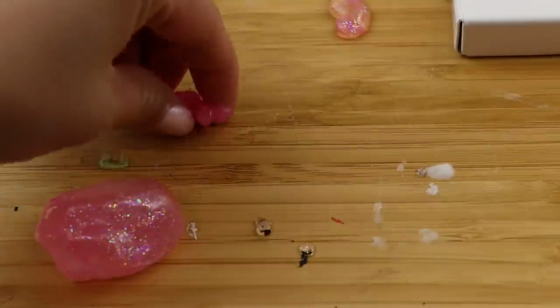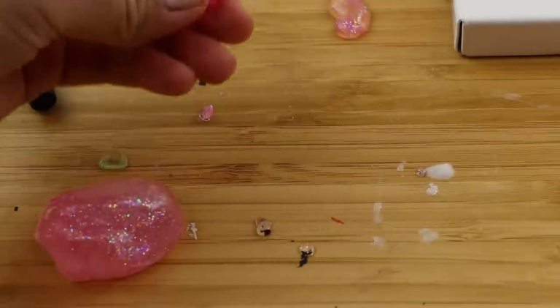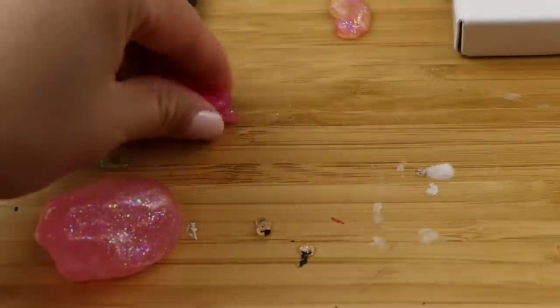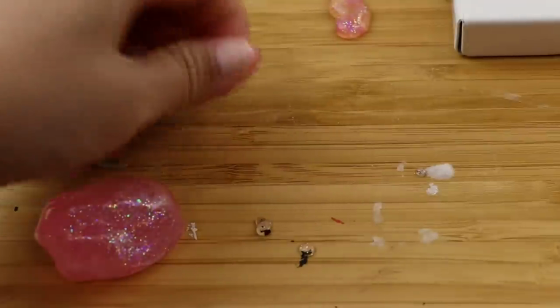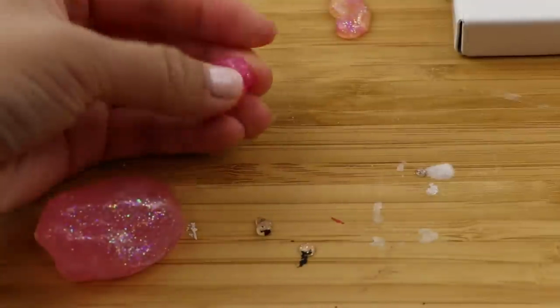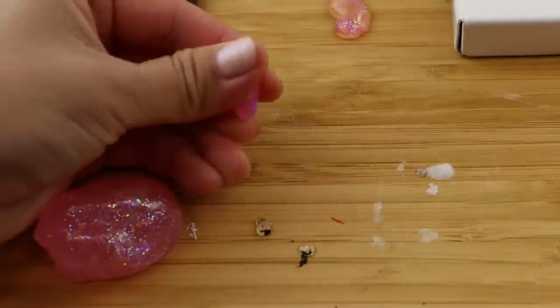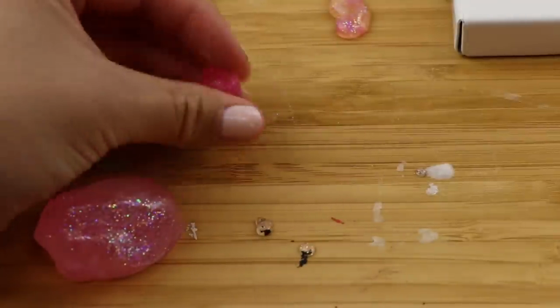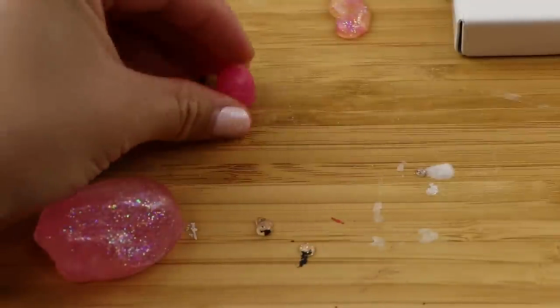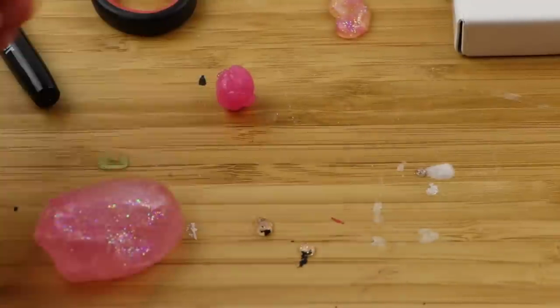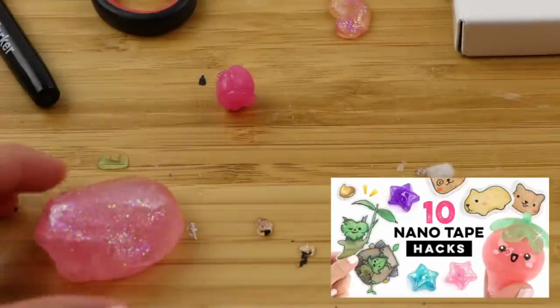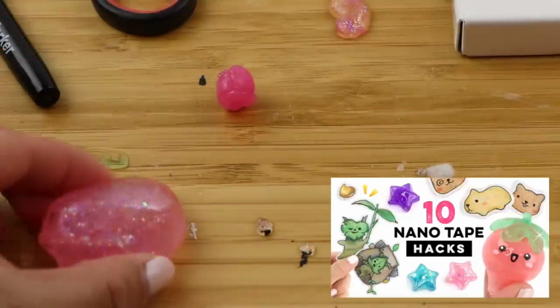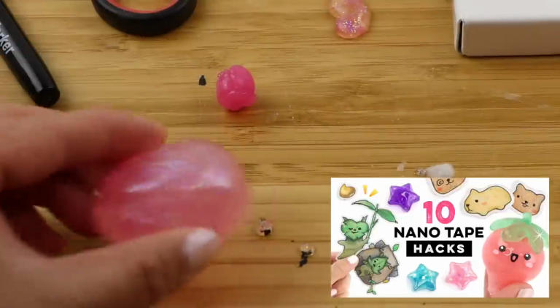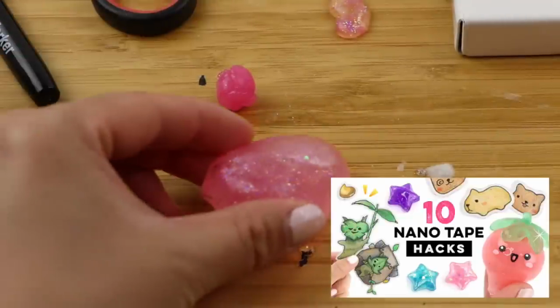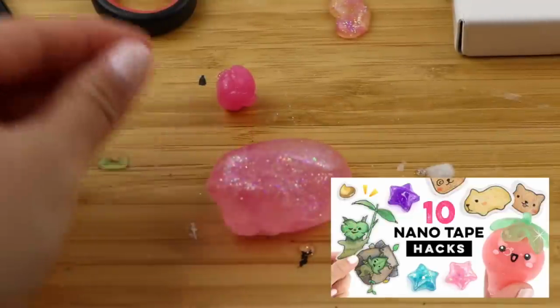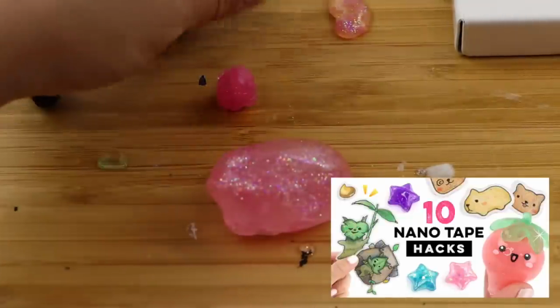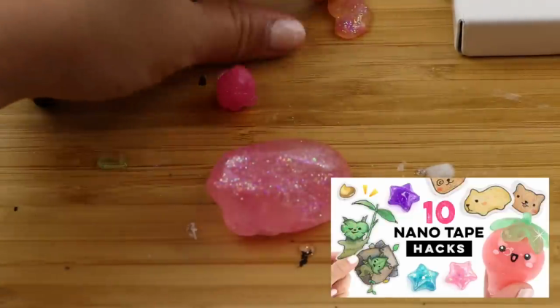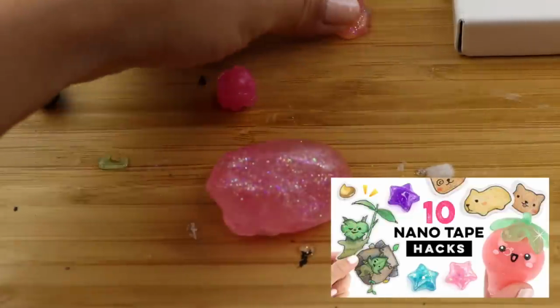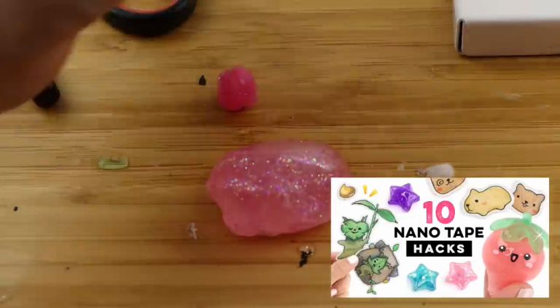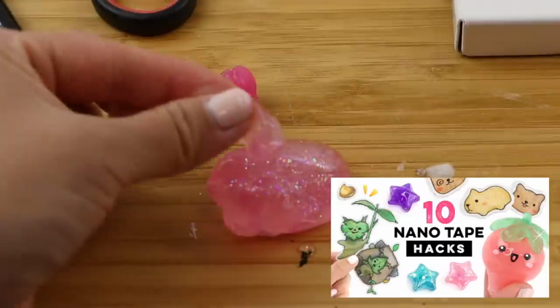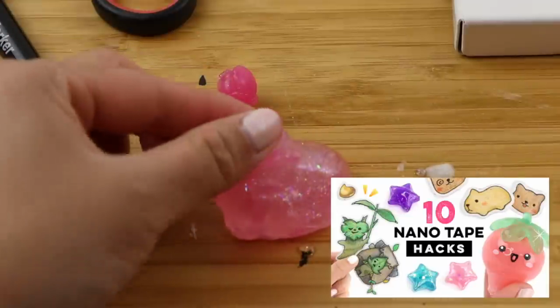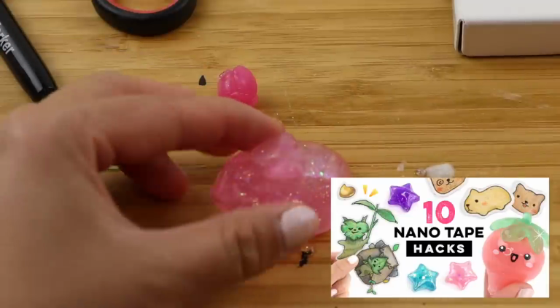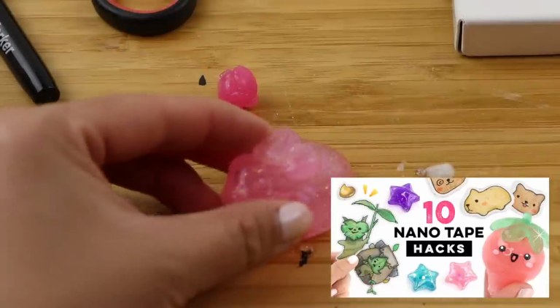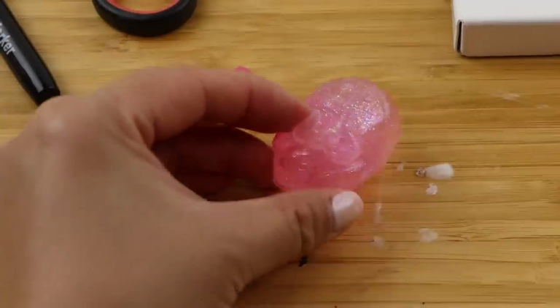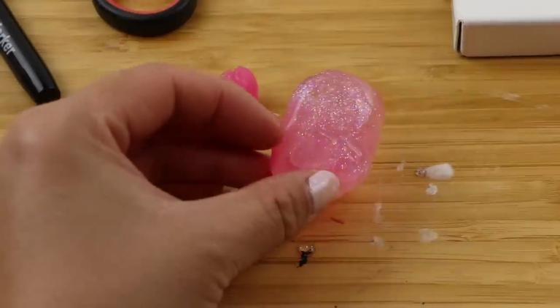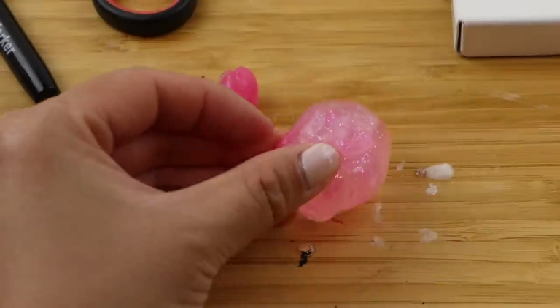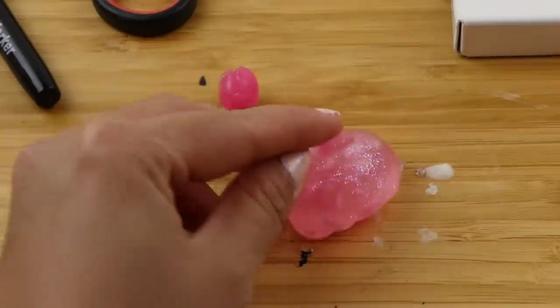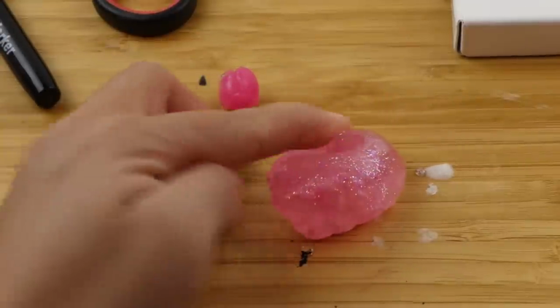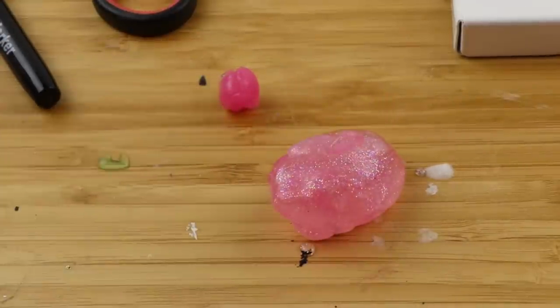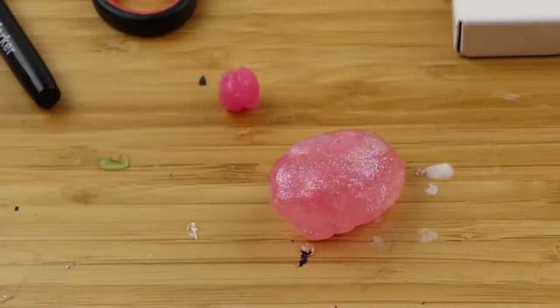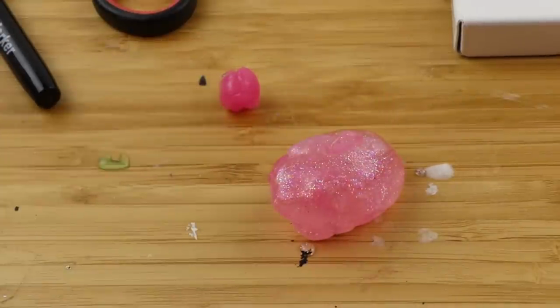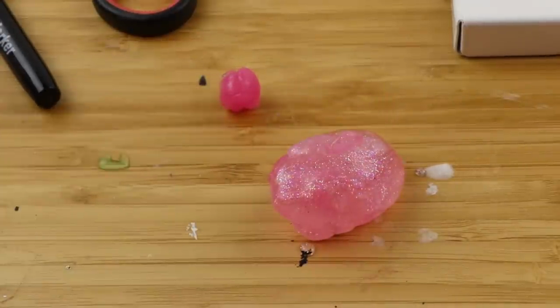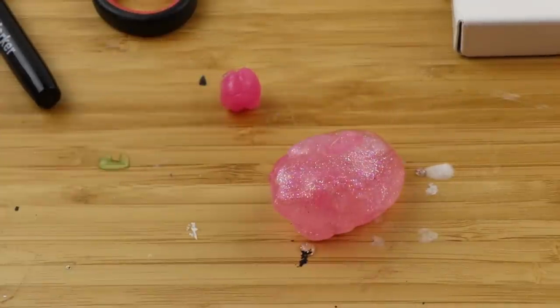Thanks a lot for watching this short update and please check out this video for a combined DIY that uses Museum Gel and Nano Tape. I'm Joanna and I'll see you in my next video. Bye!